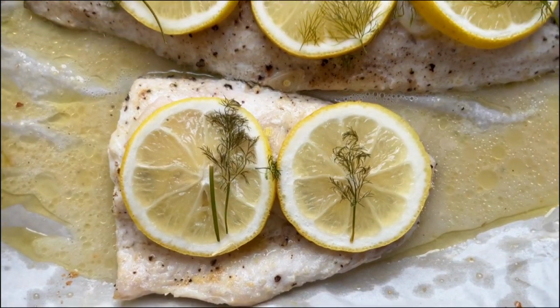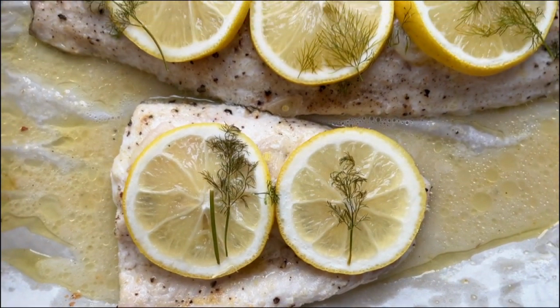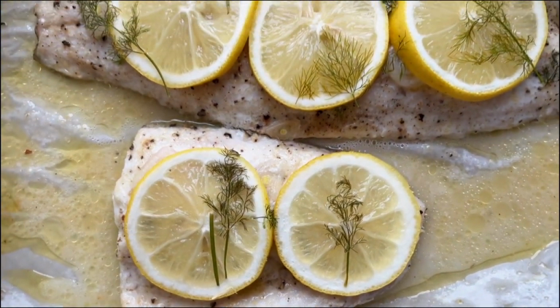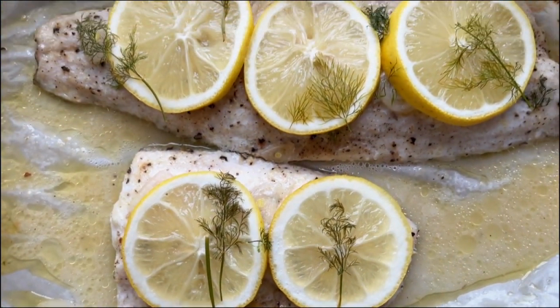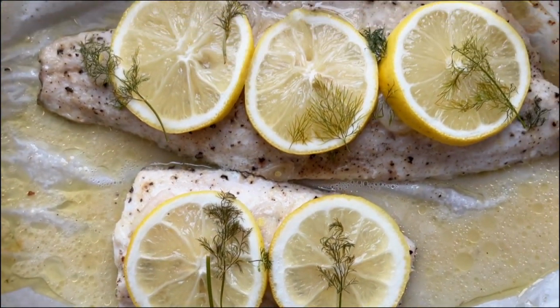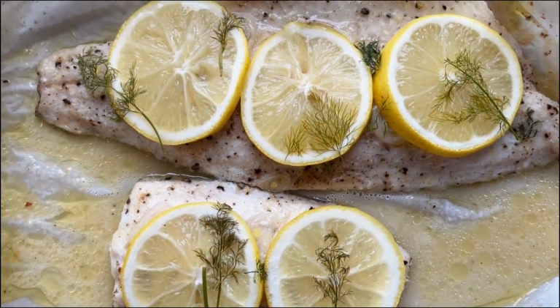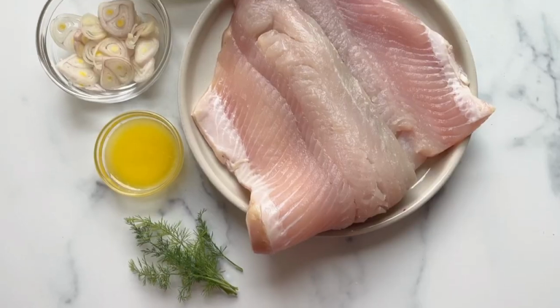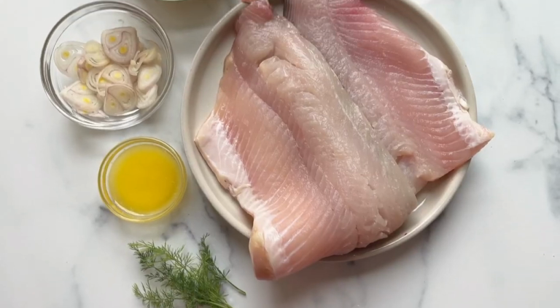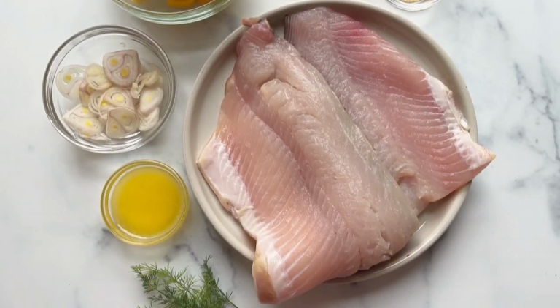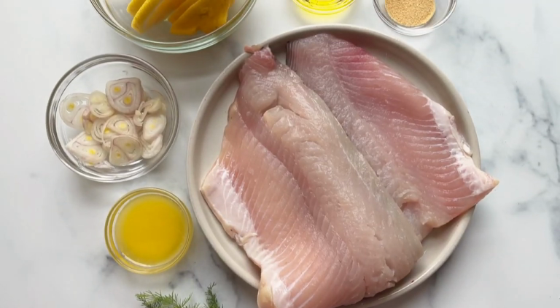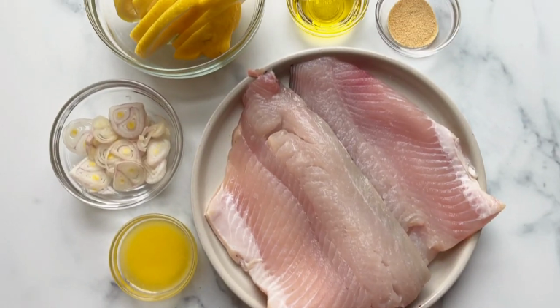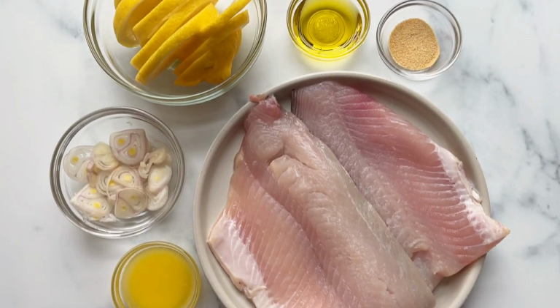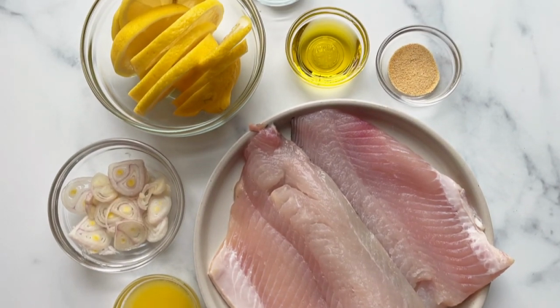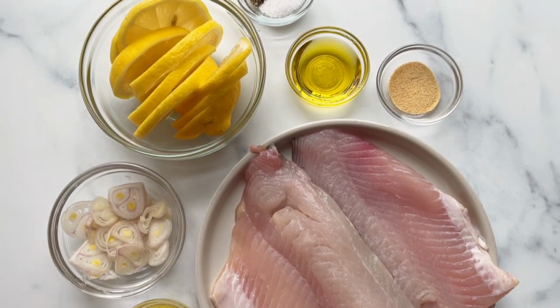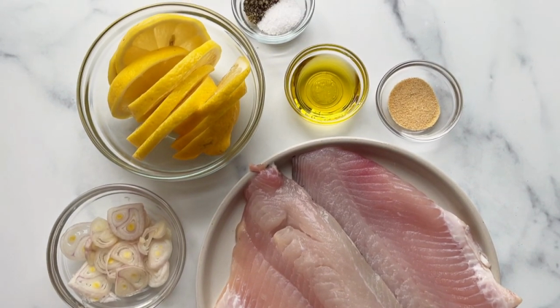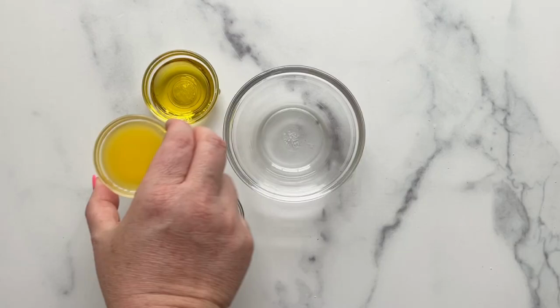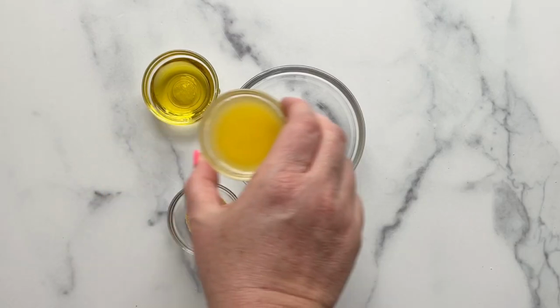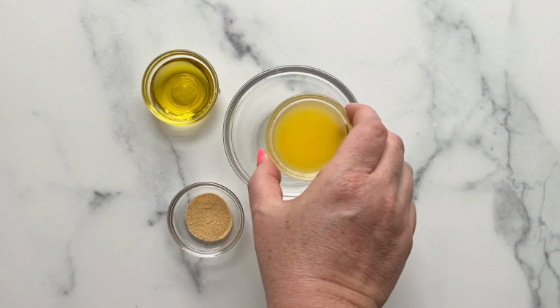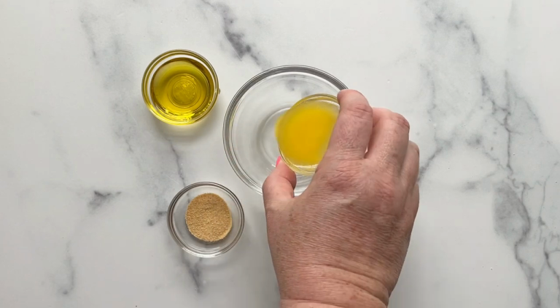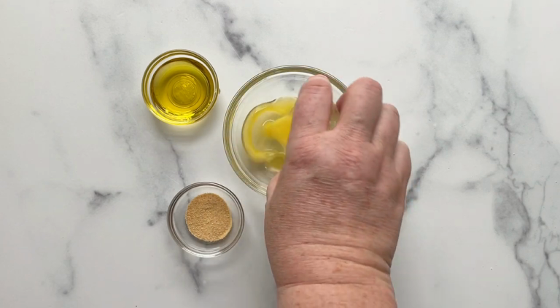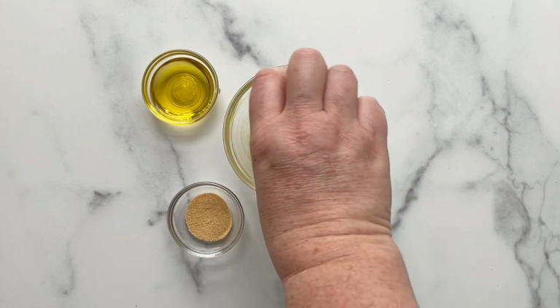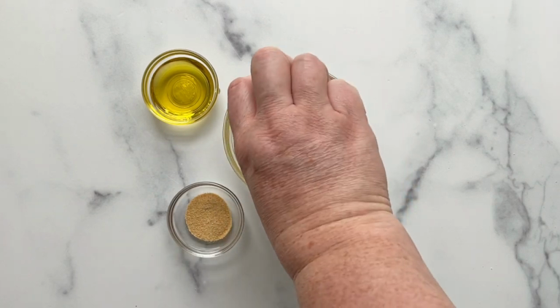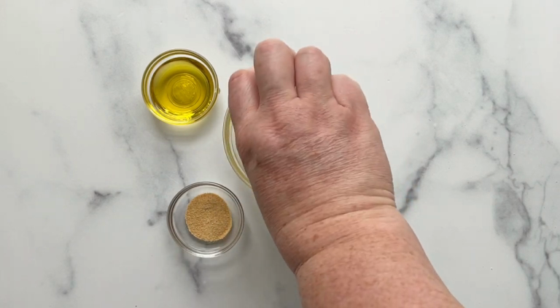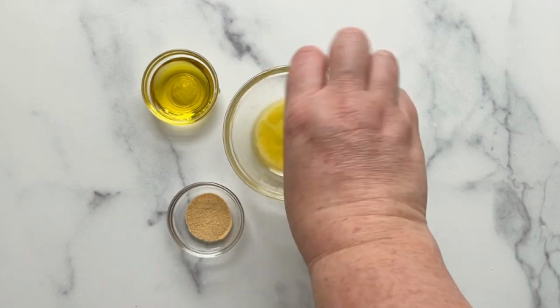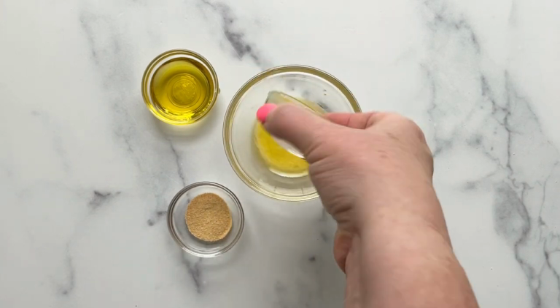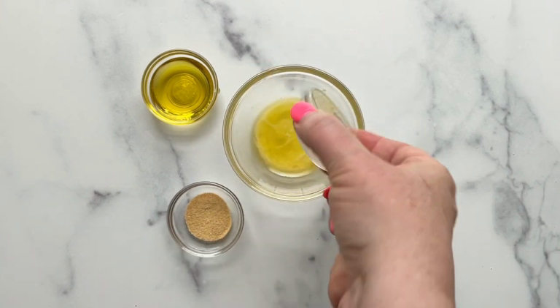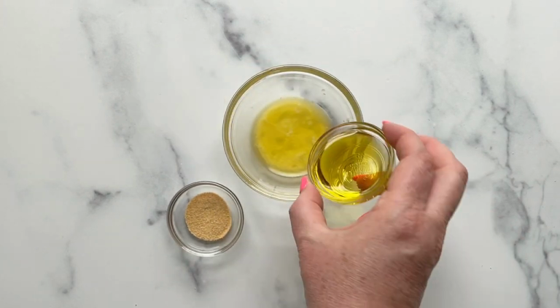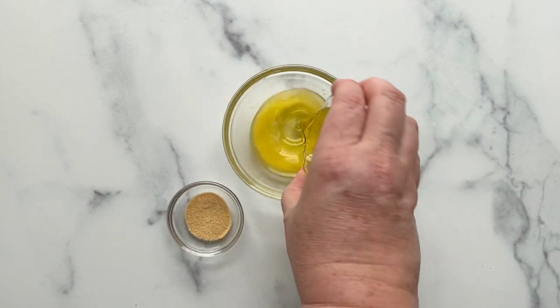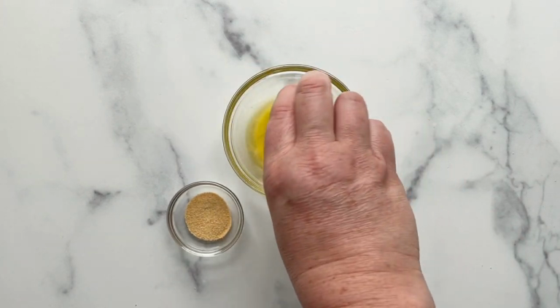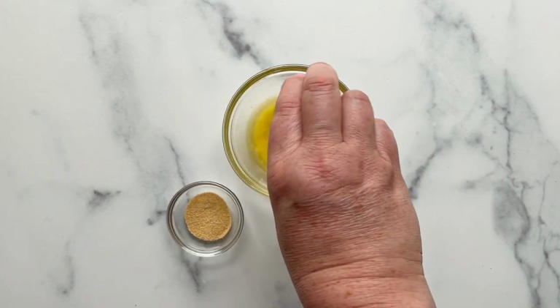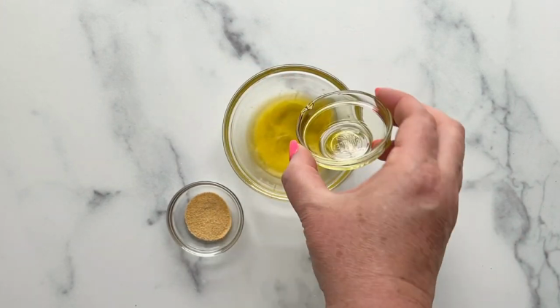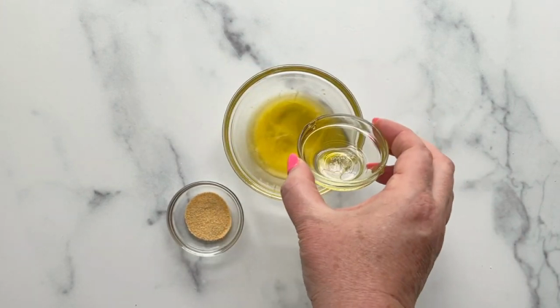This baked white fish recipe is an easy and tasty weeknight meal. Combine the melted butter, olive oil, and garlic powder in a bowl and stir until mixed.